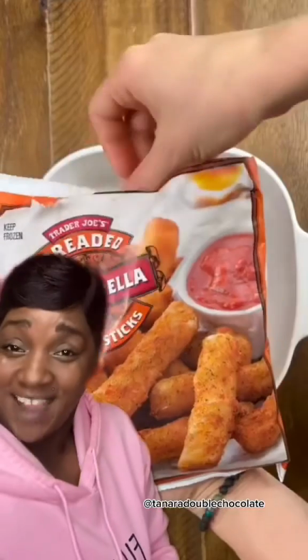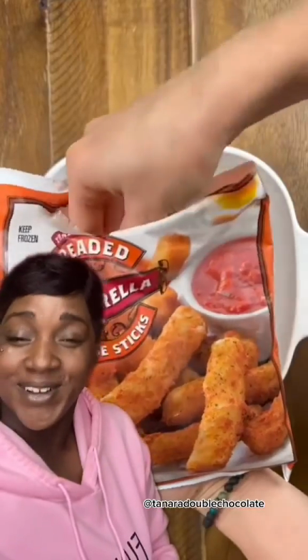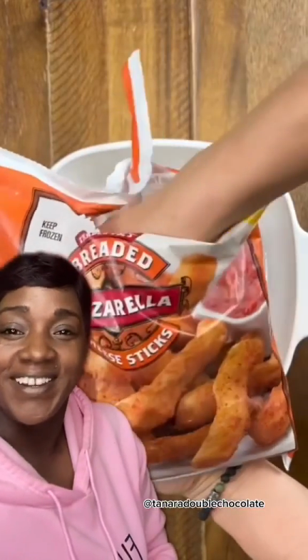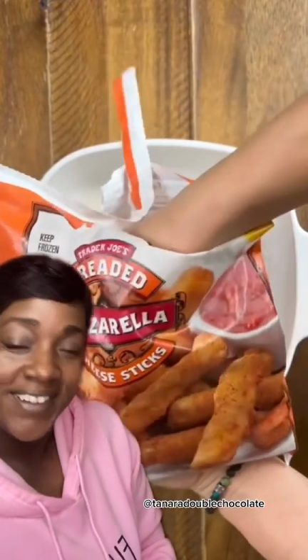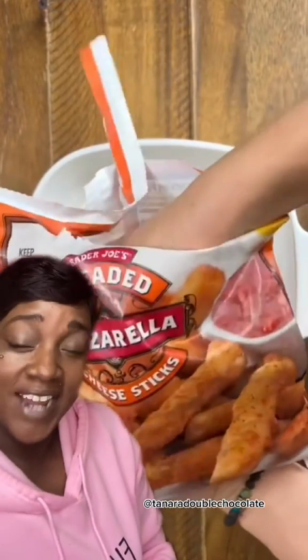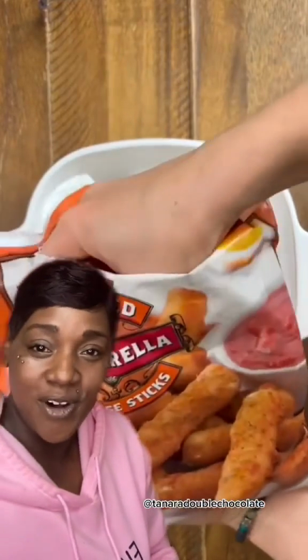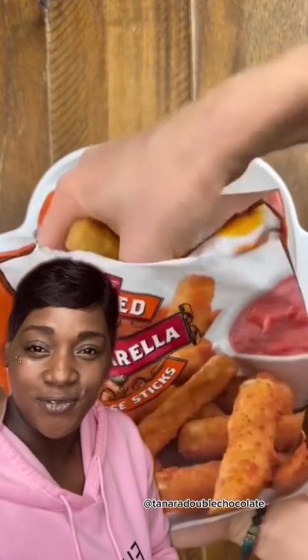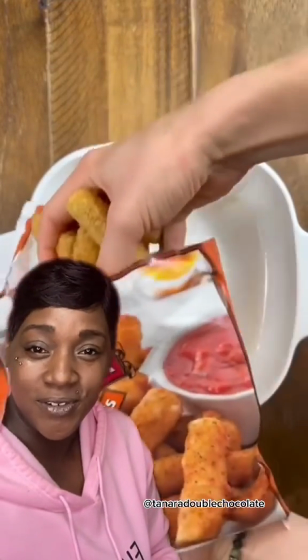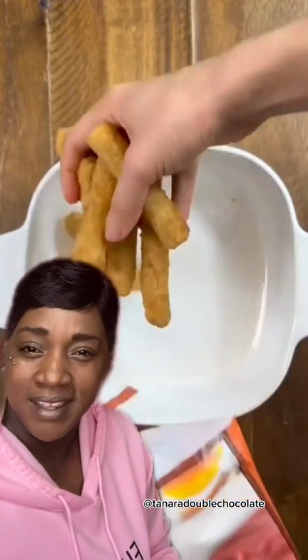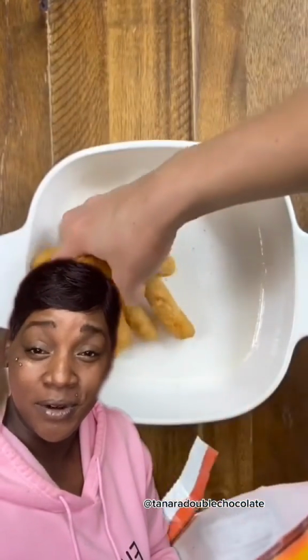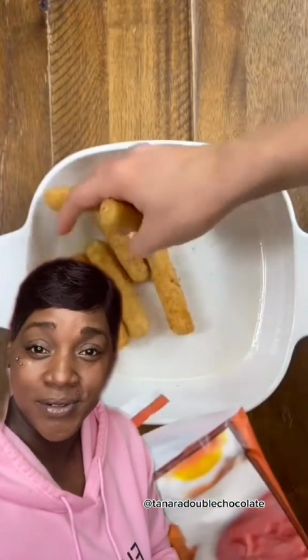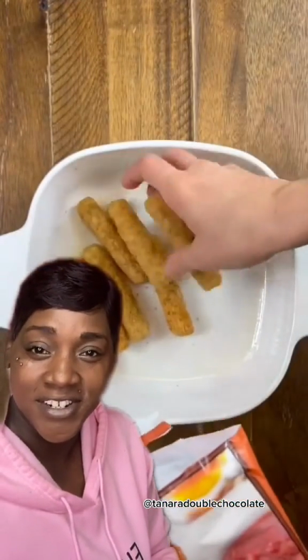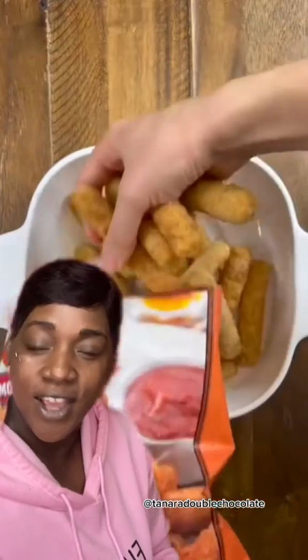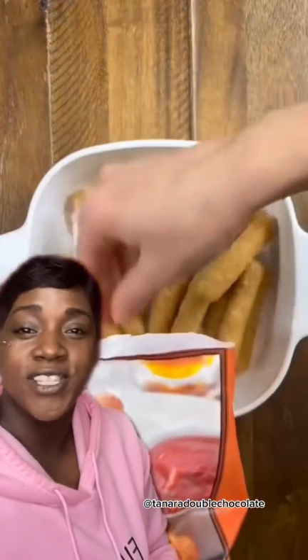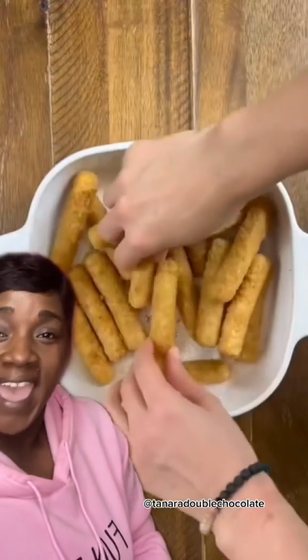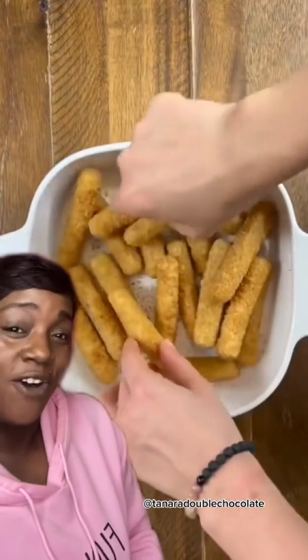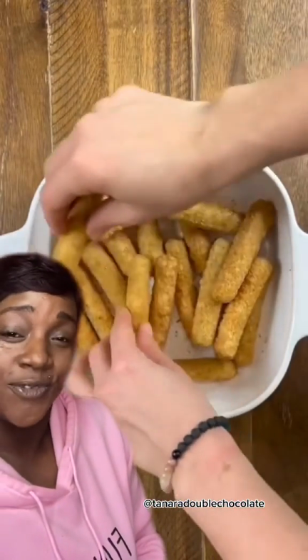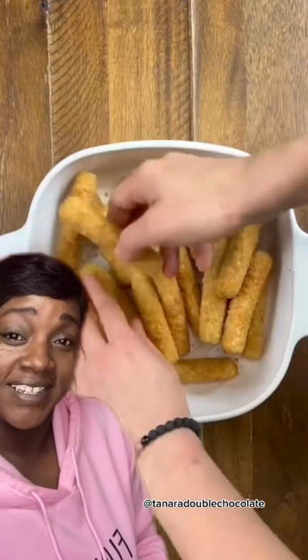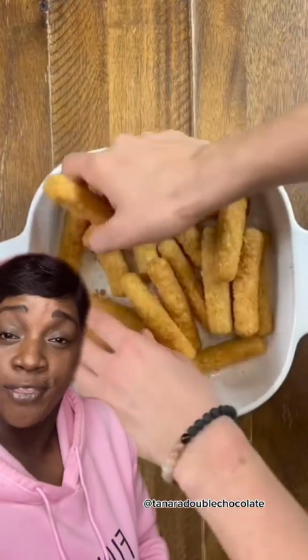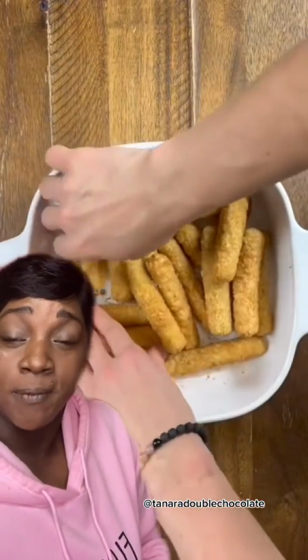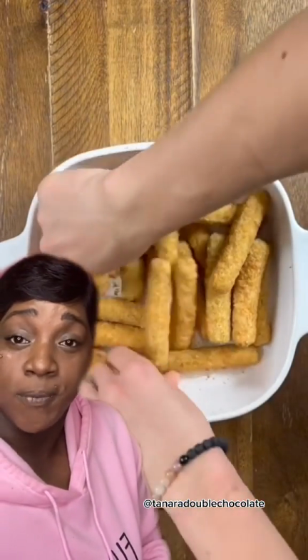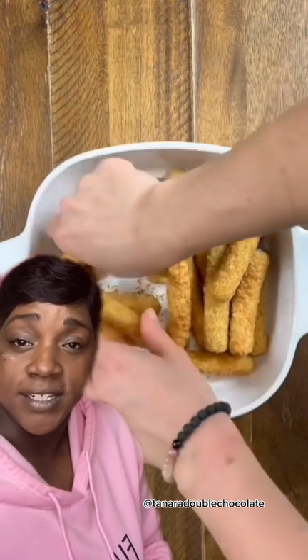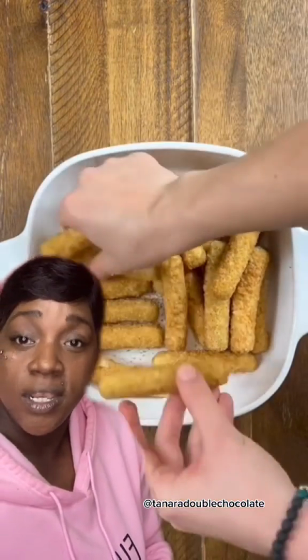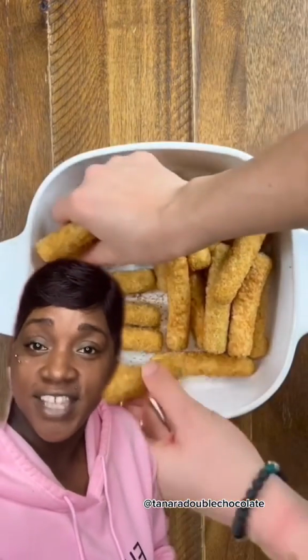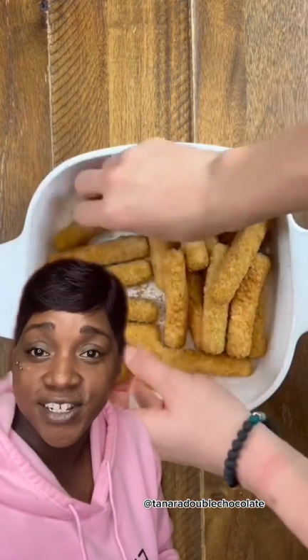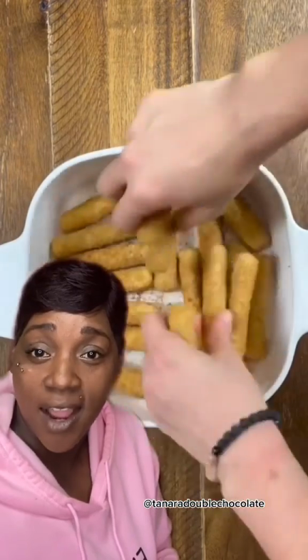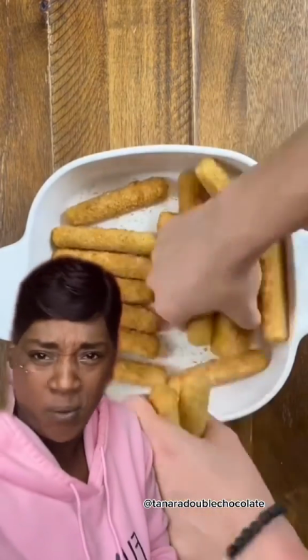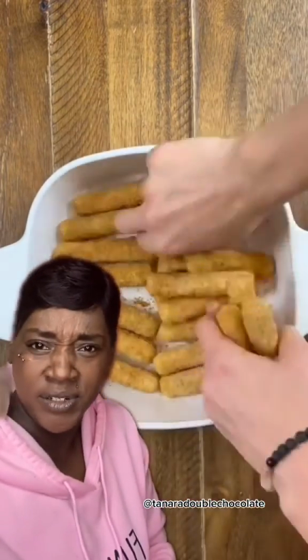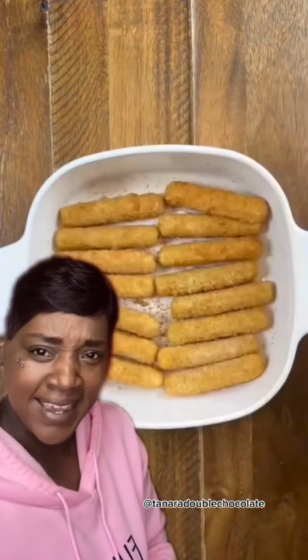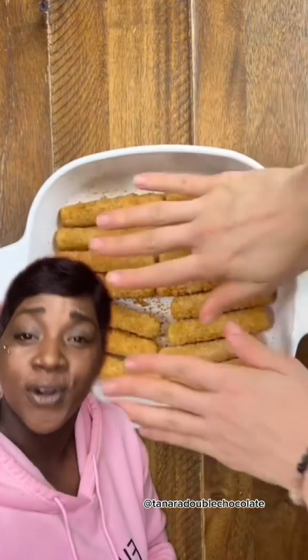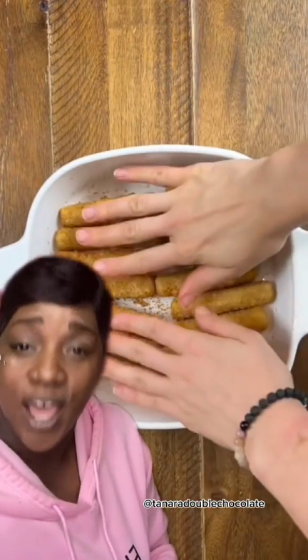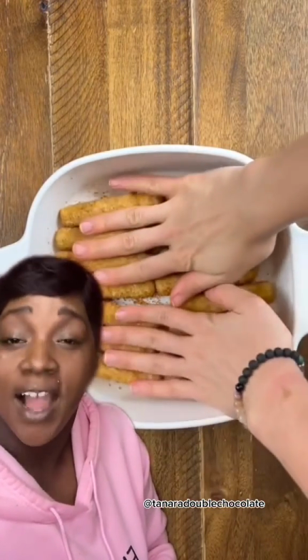Everybody so creative. You ready to show off tonight for your children and let them know you know what you're doing in the kitchen? Grab yourself a bag of mozzarella sticks and throw them at the bottom of a baking dish. Yes, they are delicious fried, but we're not going to do that today. We're going to give a healthier option.